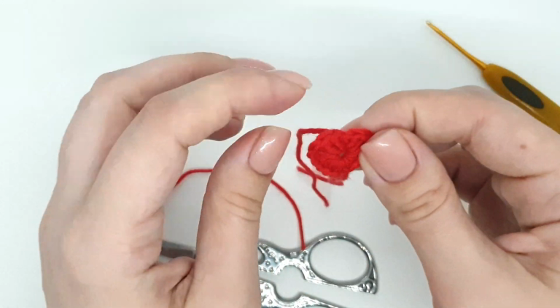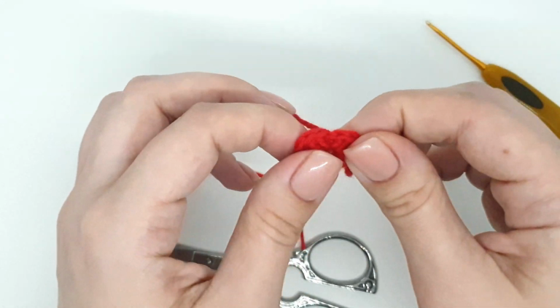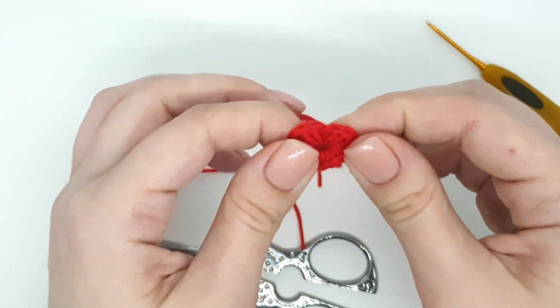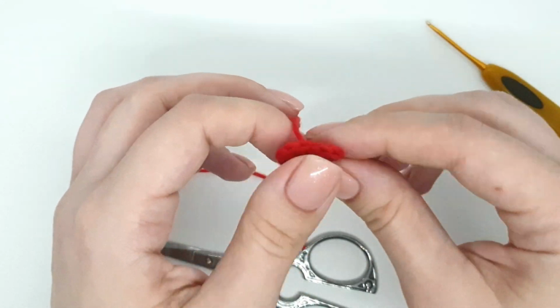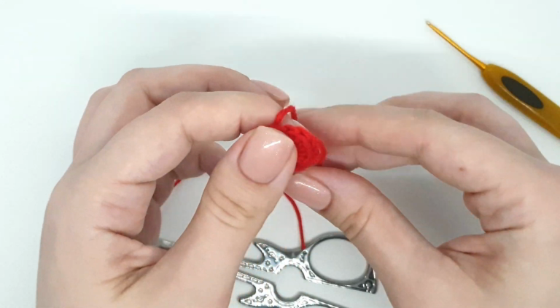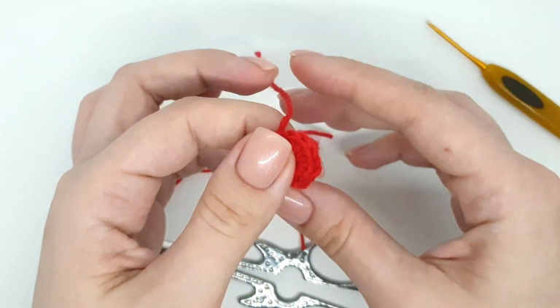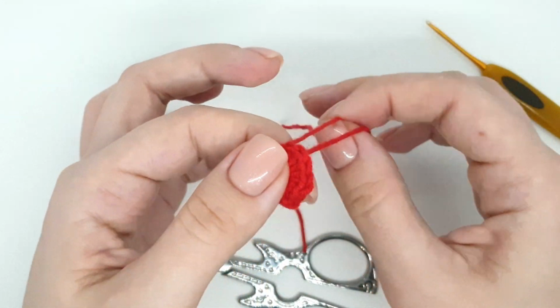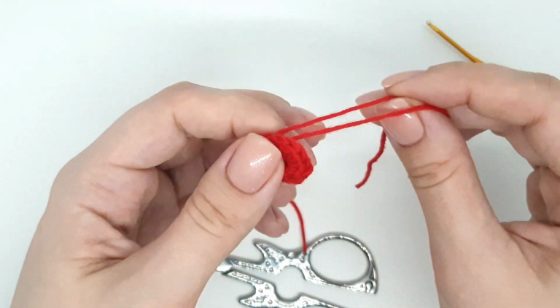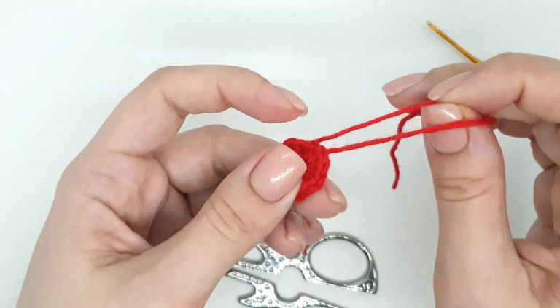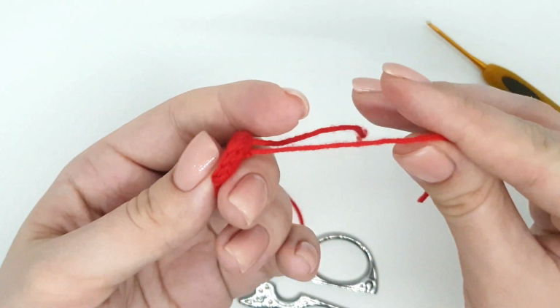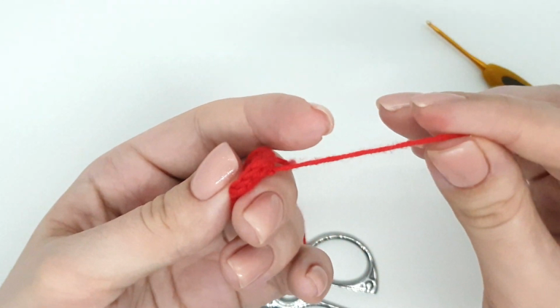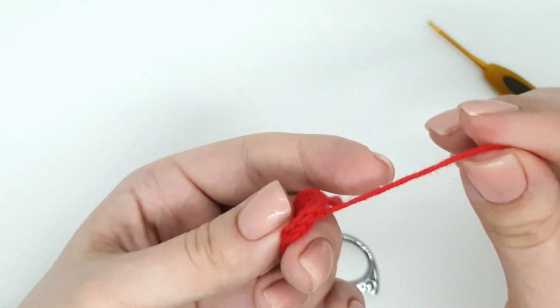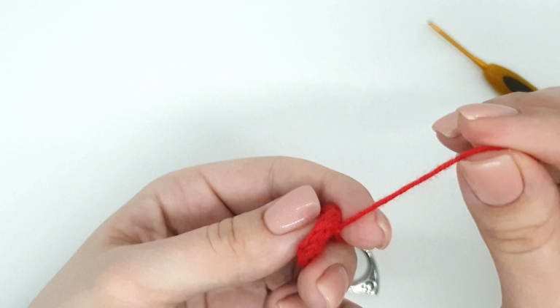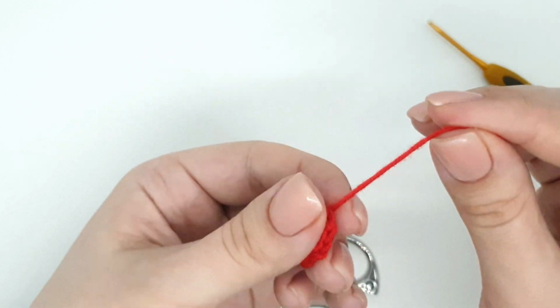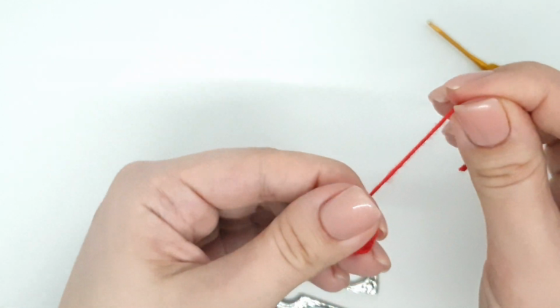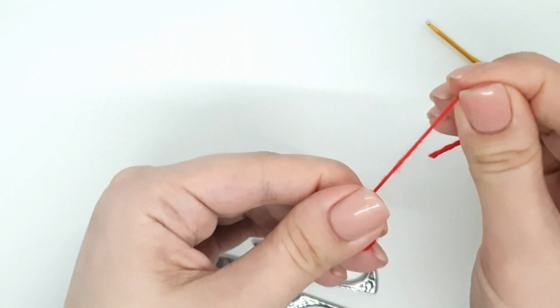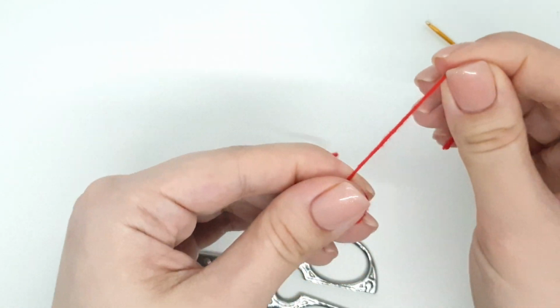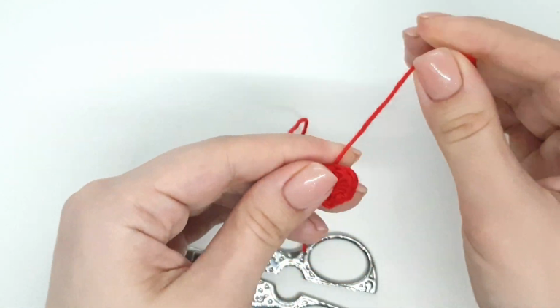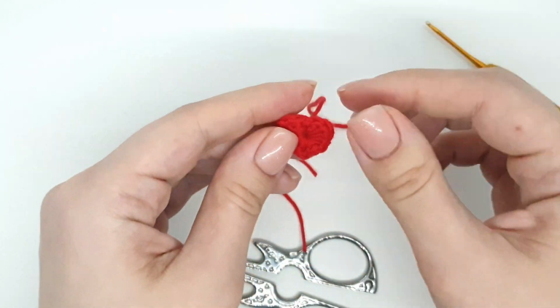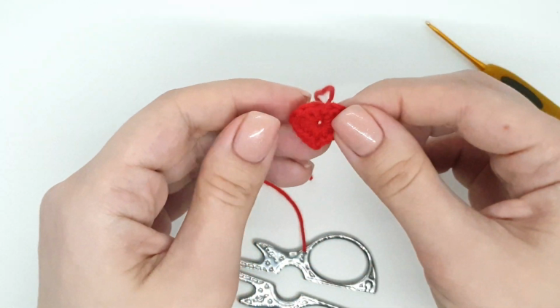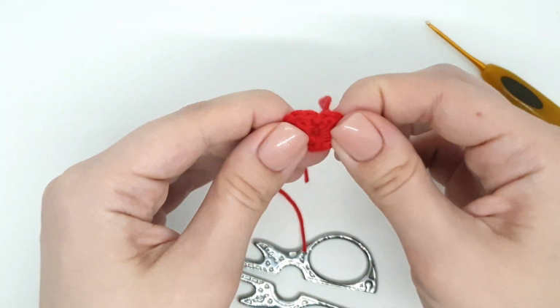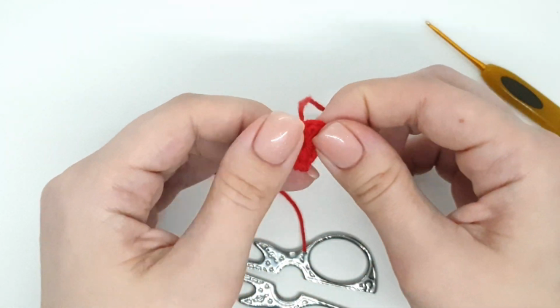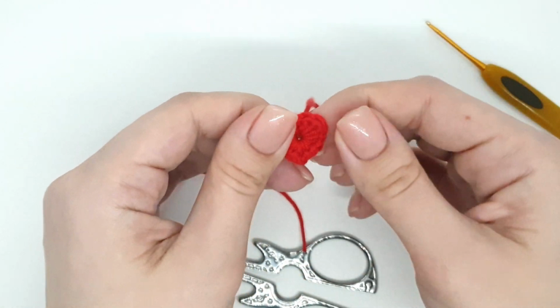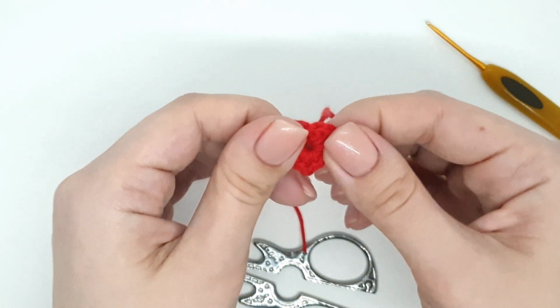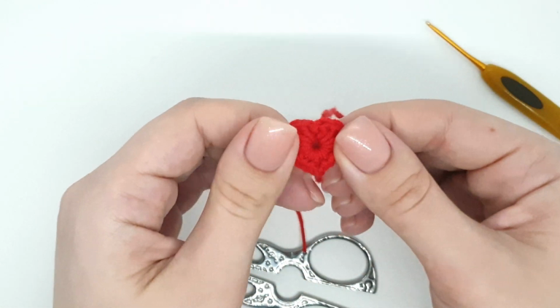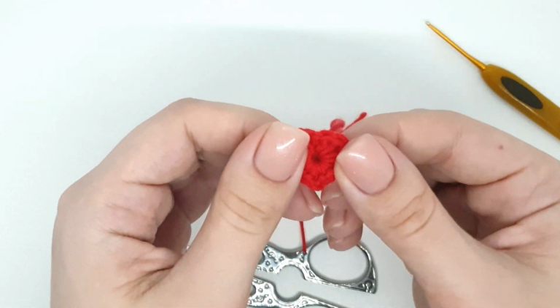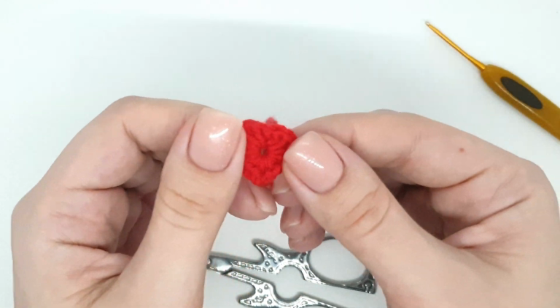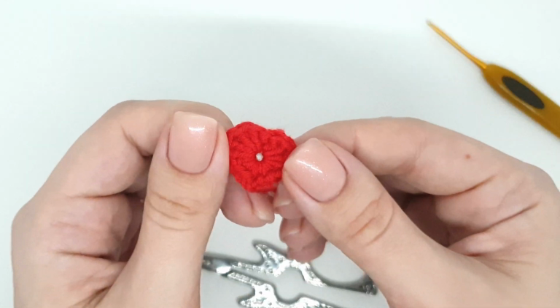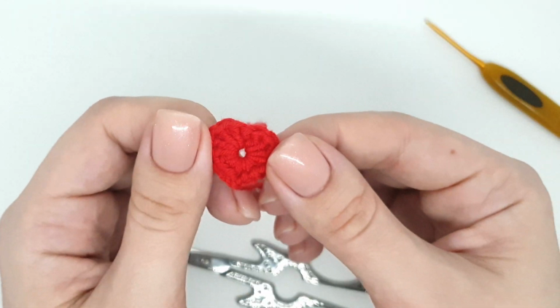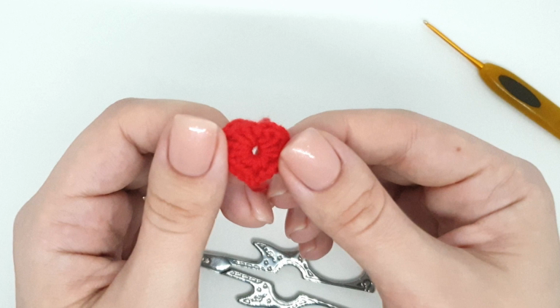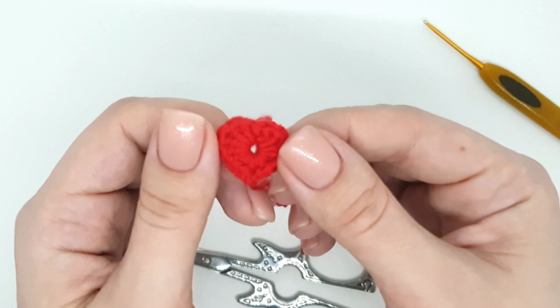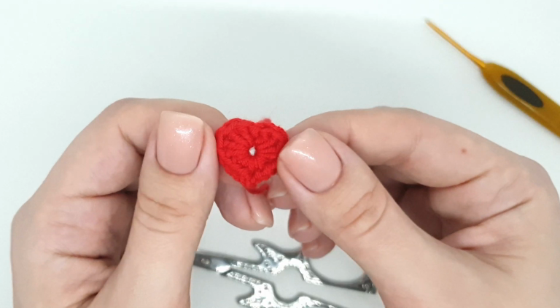Pull the yarn end through the last loop. Congratulations, you made a cute little heart! I hope this was helpful to you.